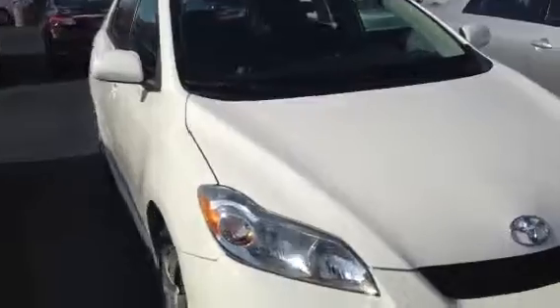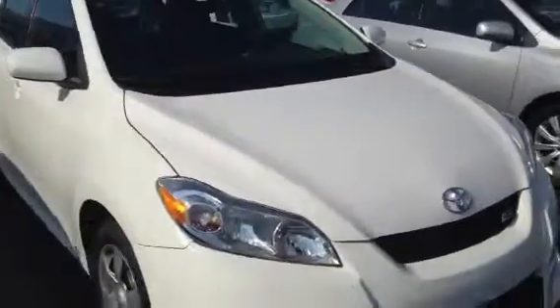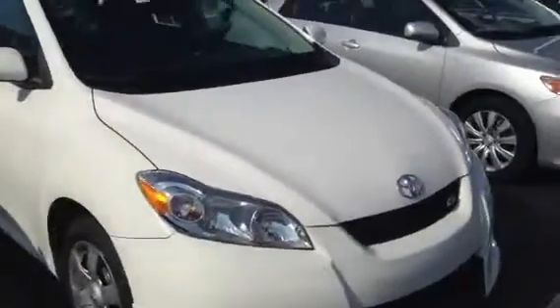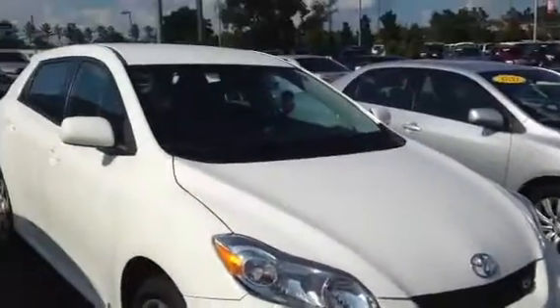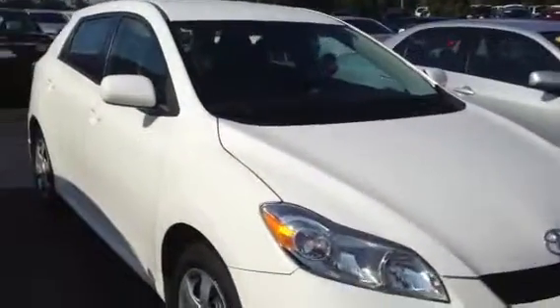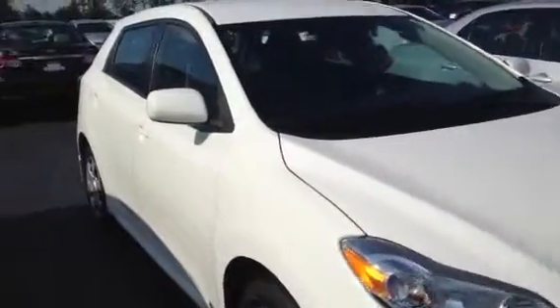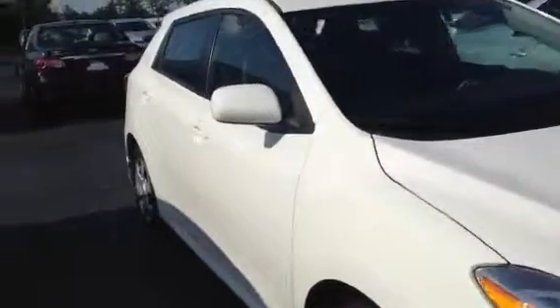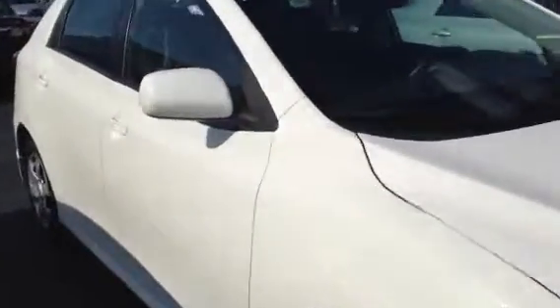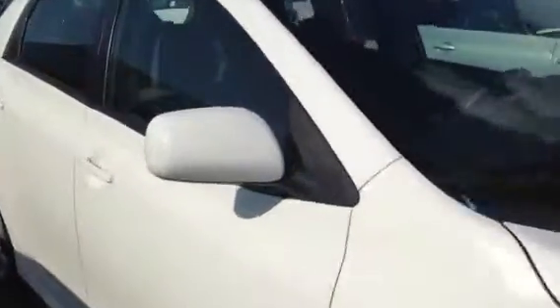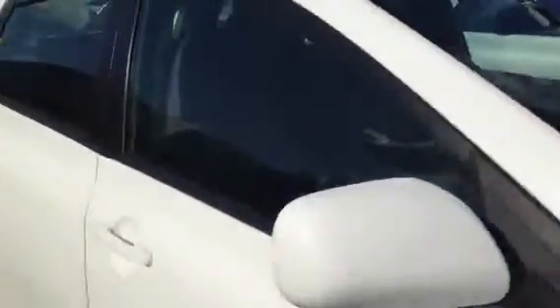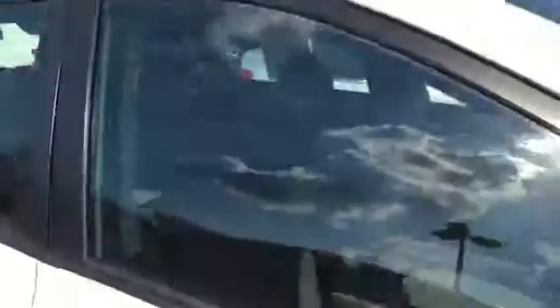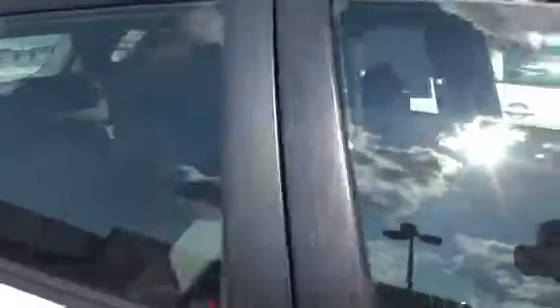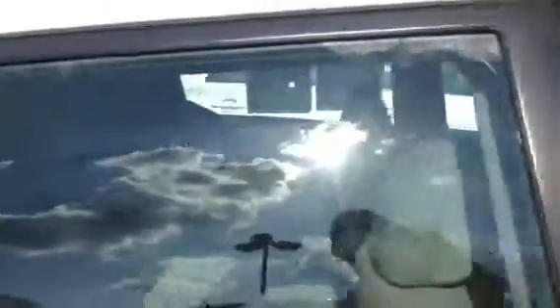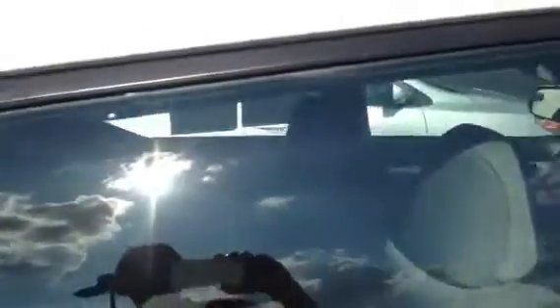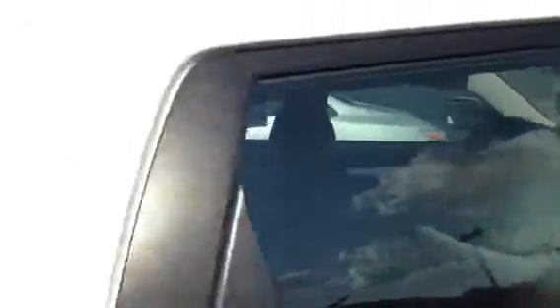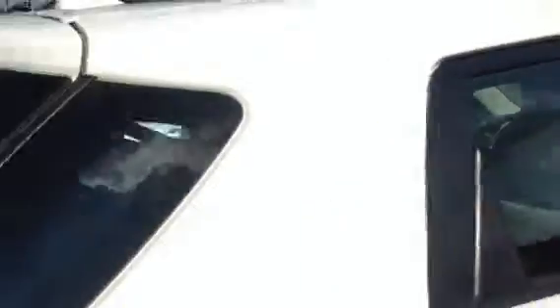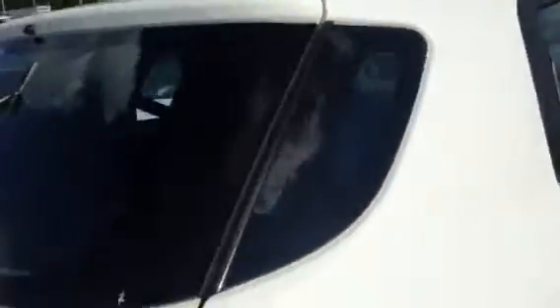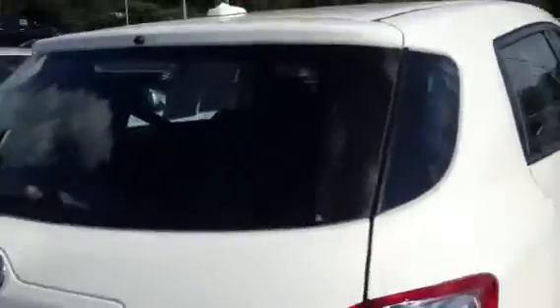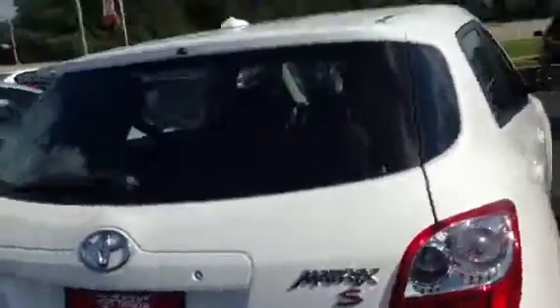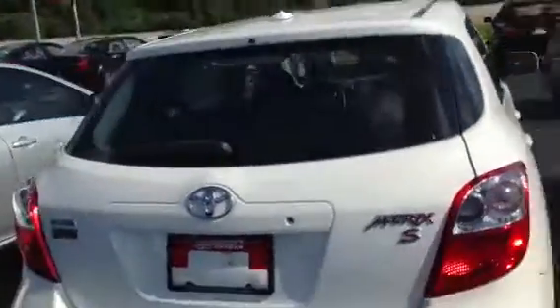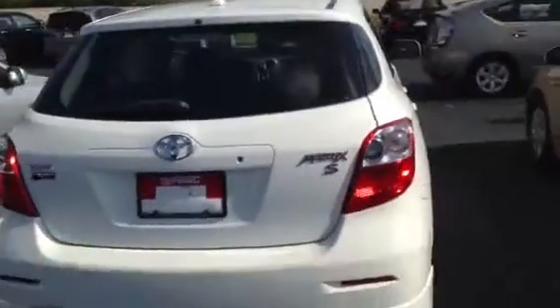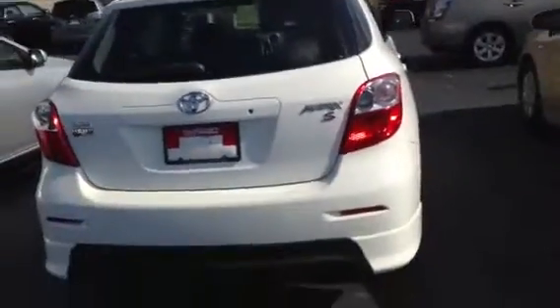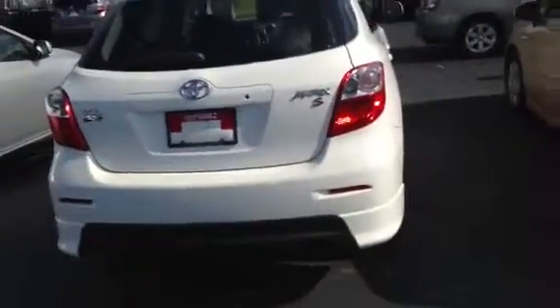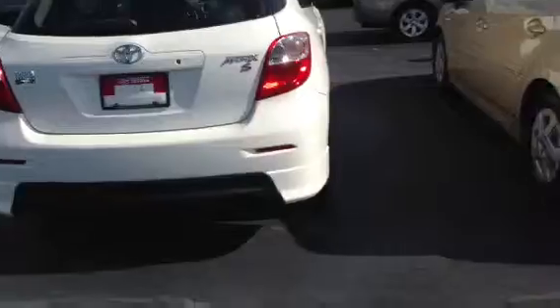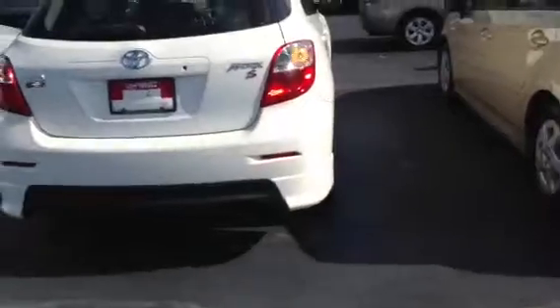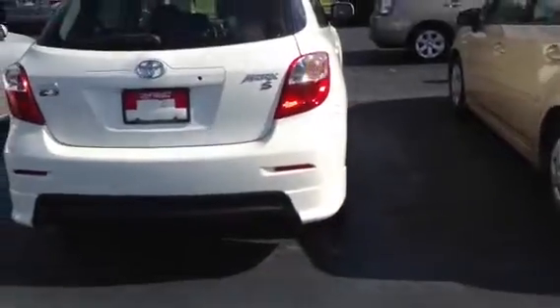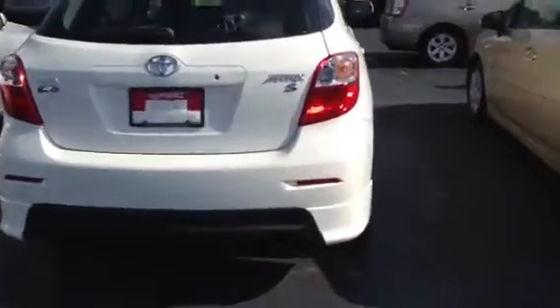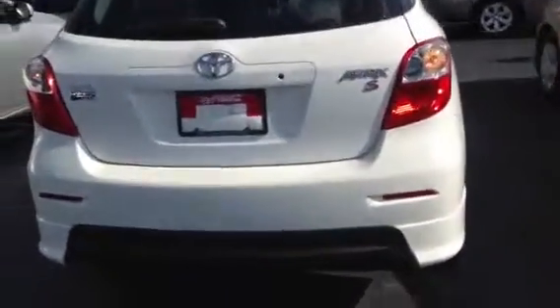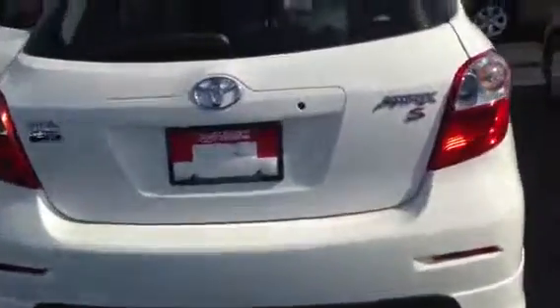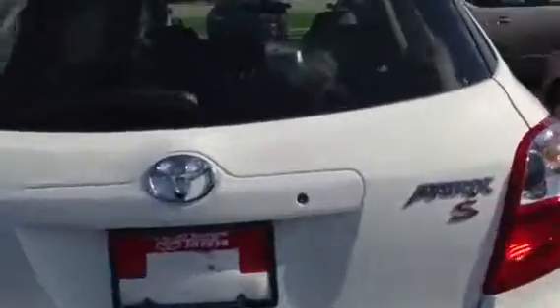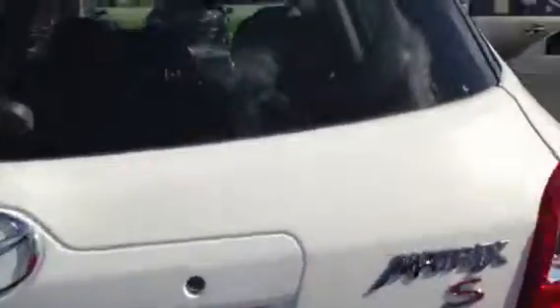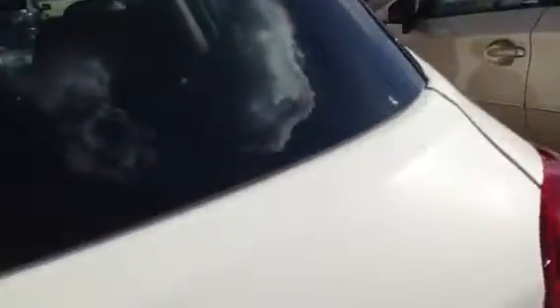As you see, it's white in color — very sharp looking vehicle. You can go around the back here, and it is going to be the Matrix S model. So it's not just your base model; it's going to be the Sport Matrix.